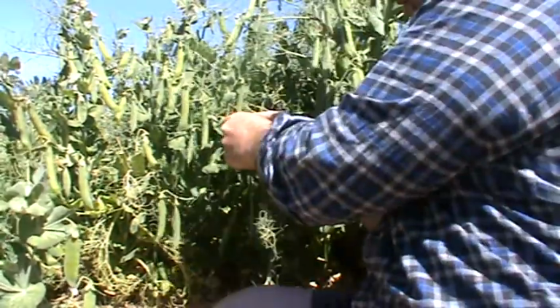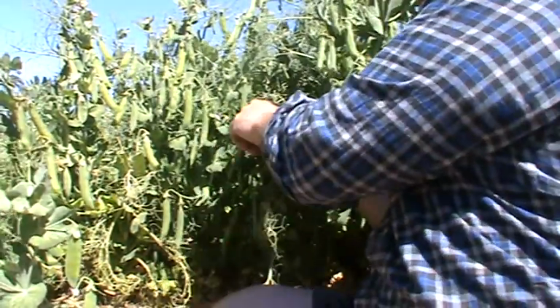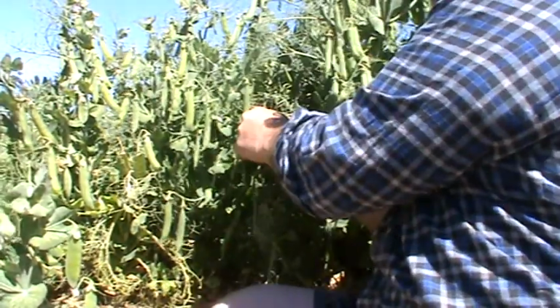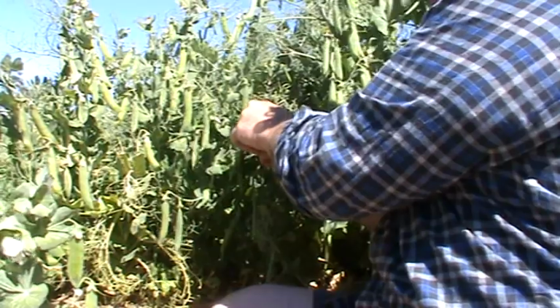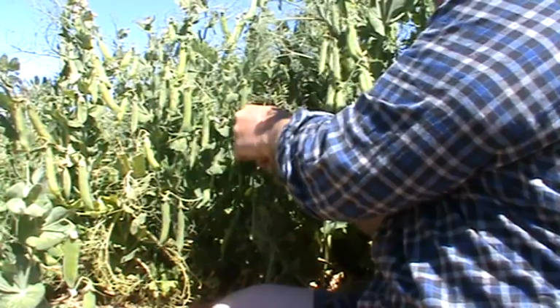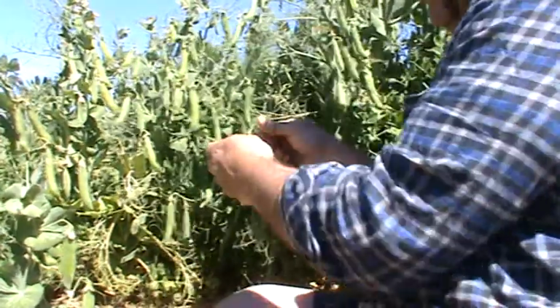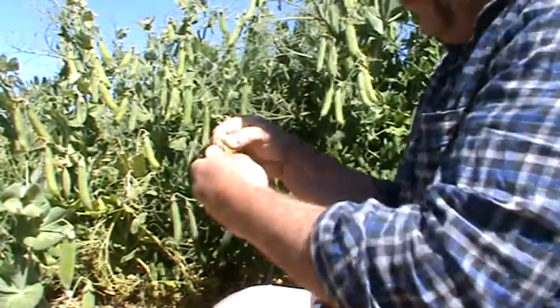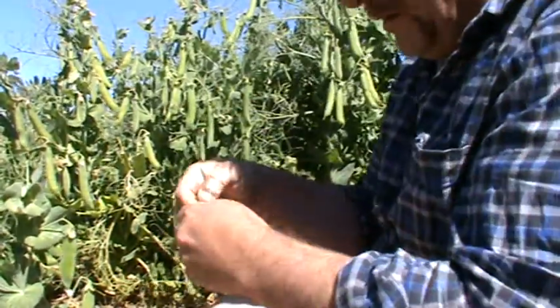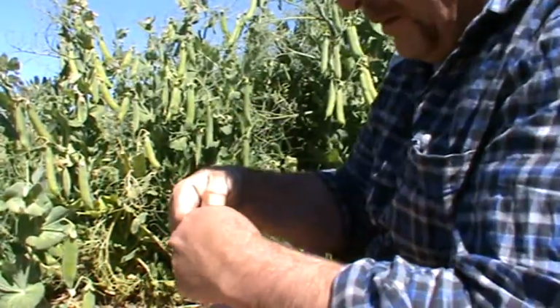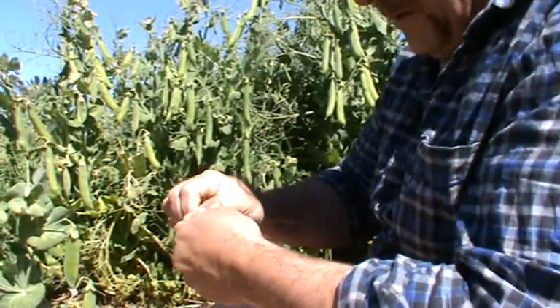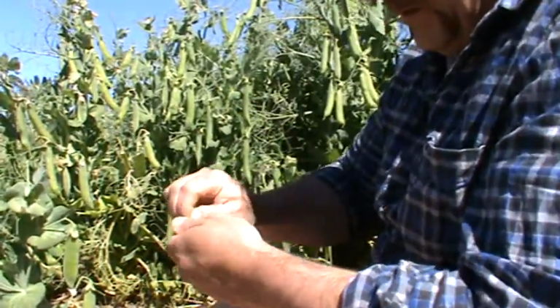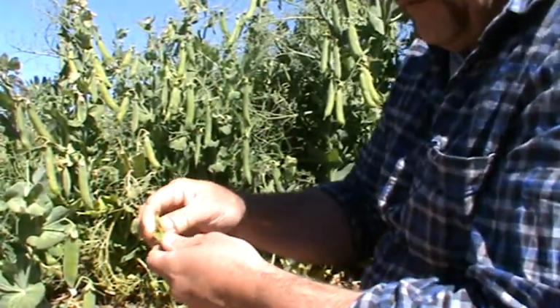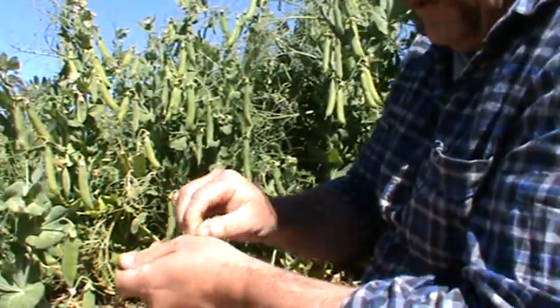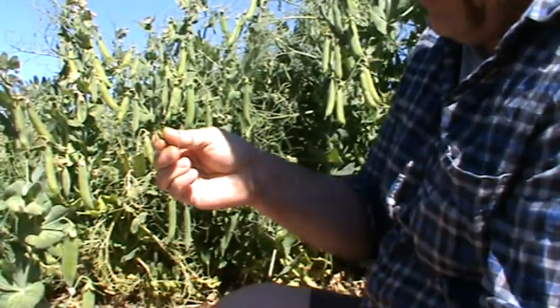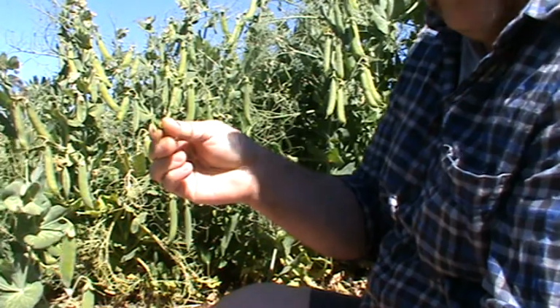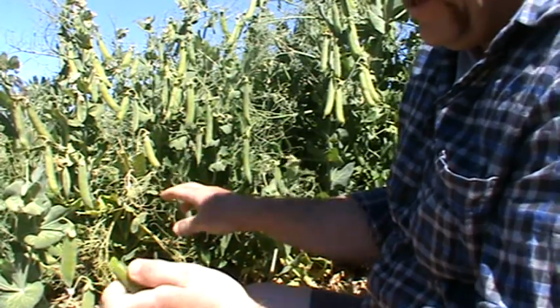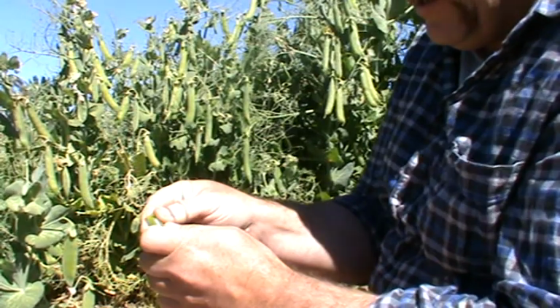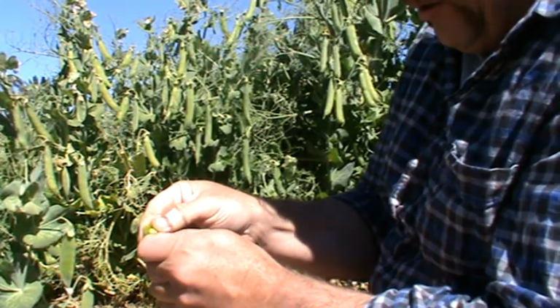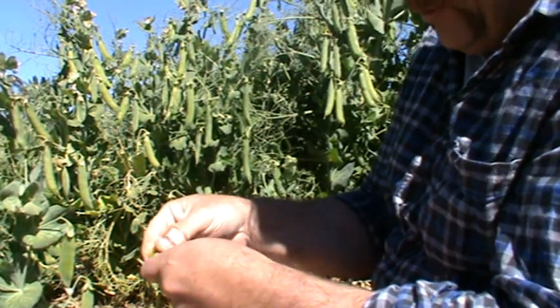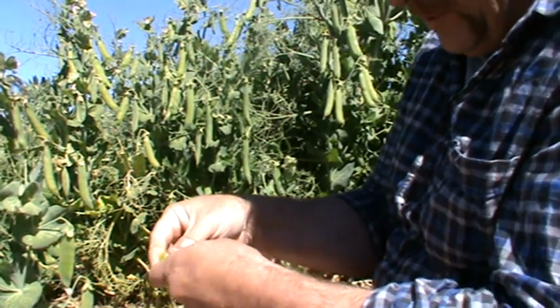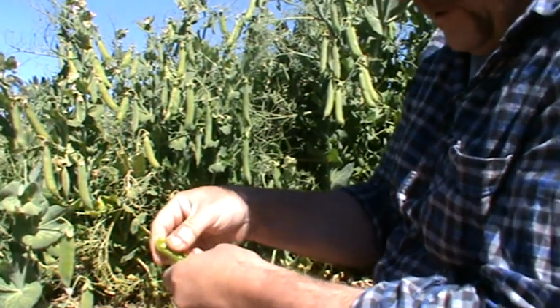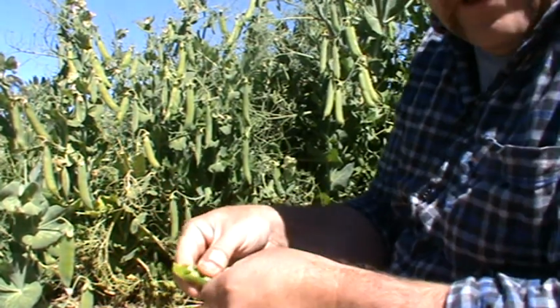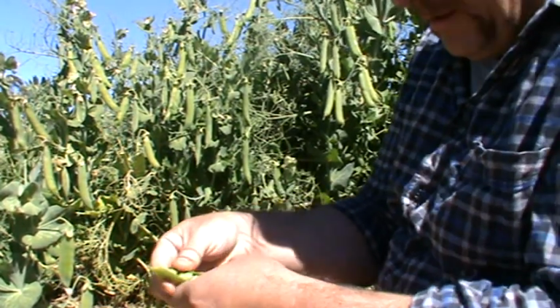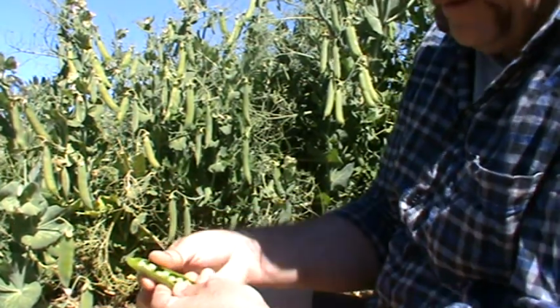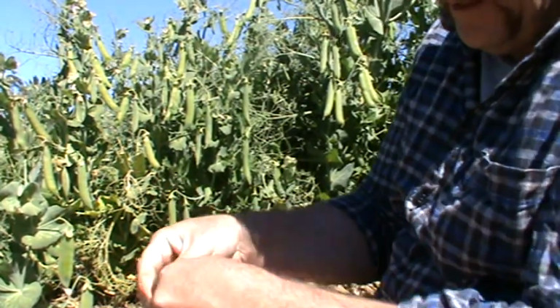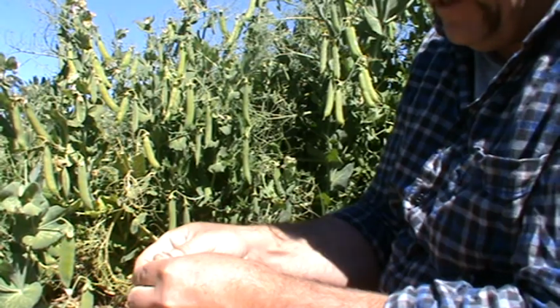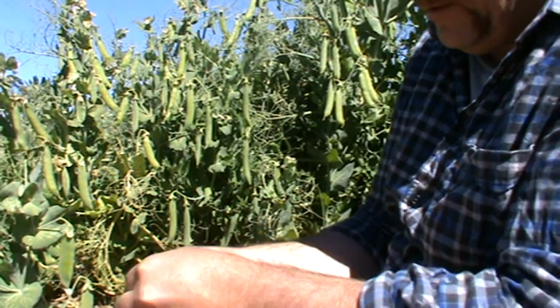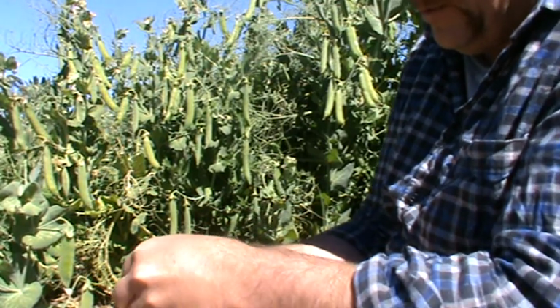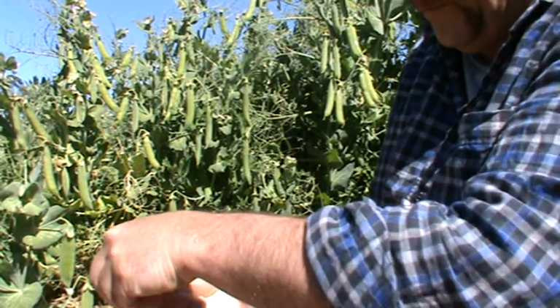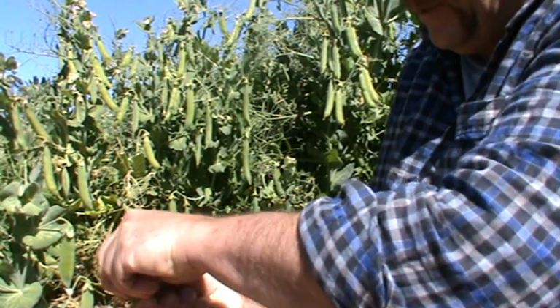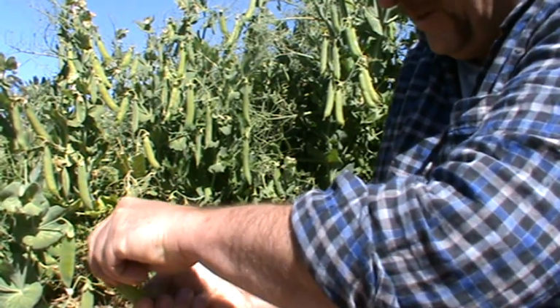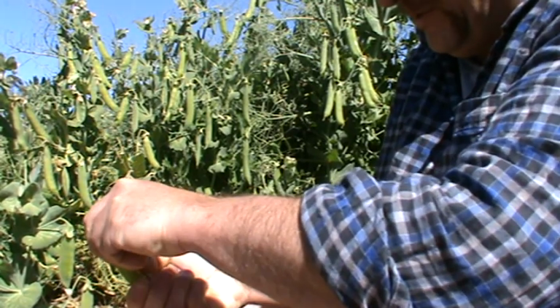Once you pick them, twist off the top — that'll come away — and then the whole pod will just open up like that, and there's your peas inside.